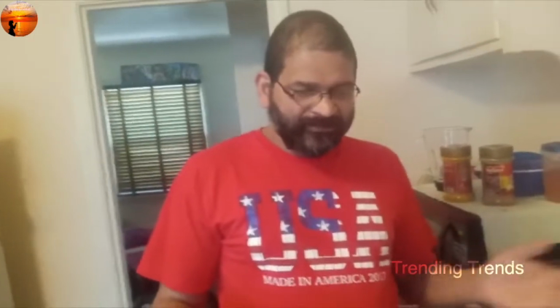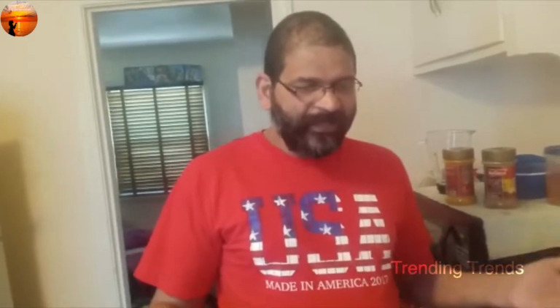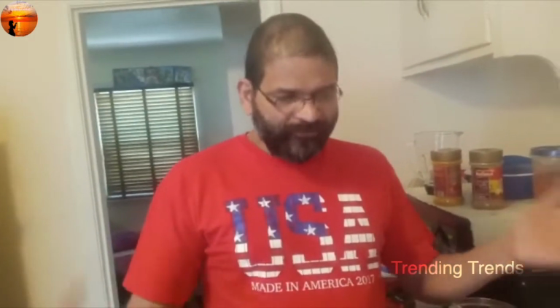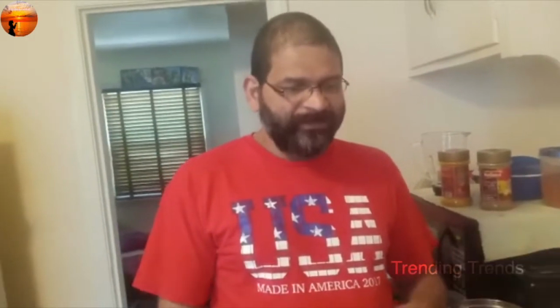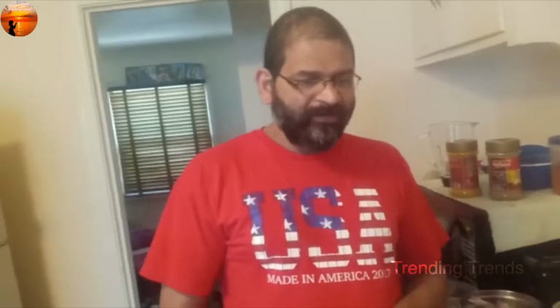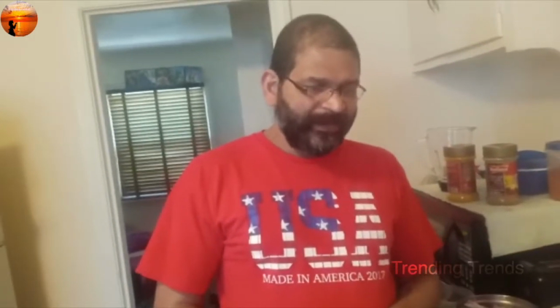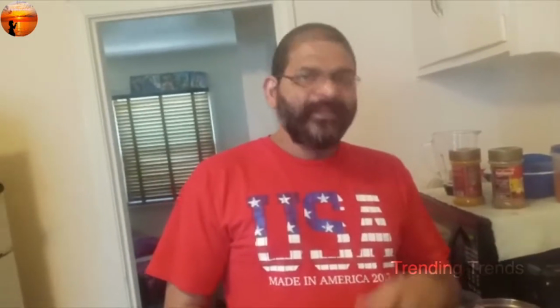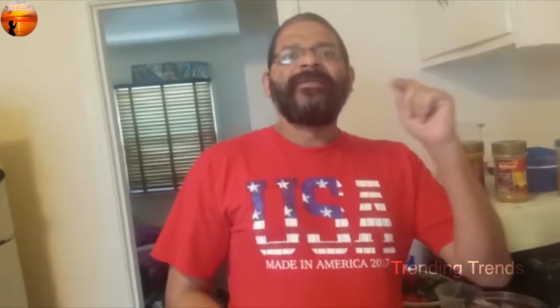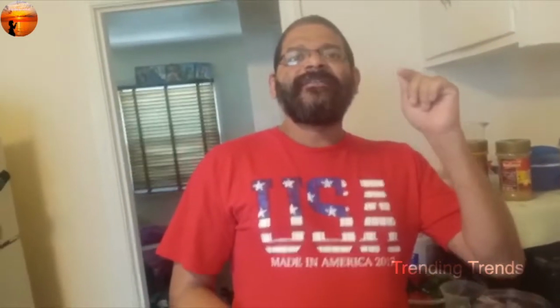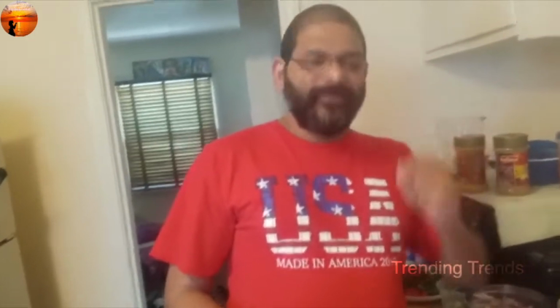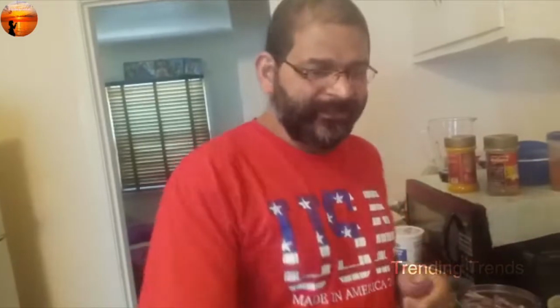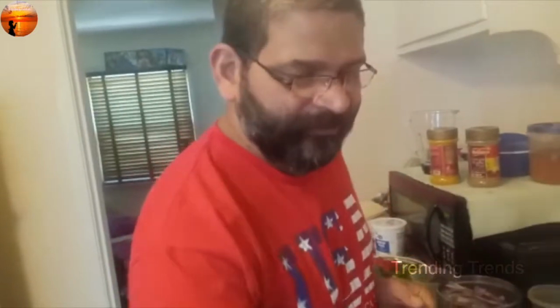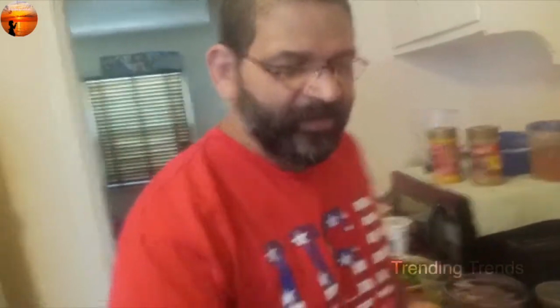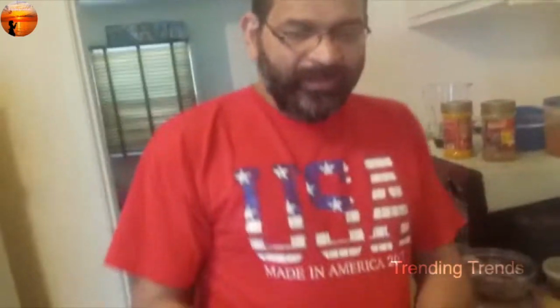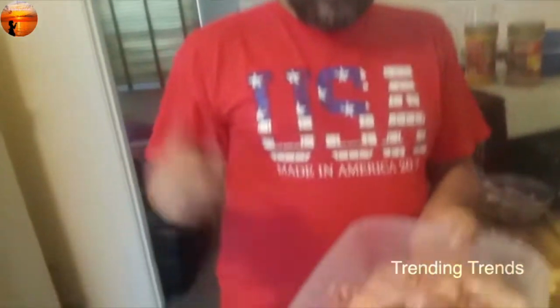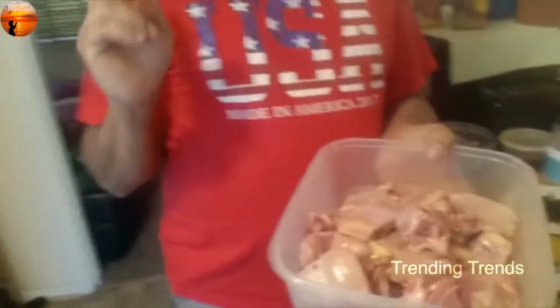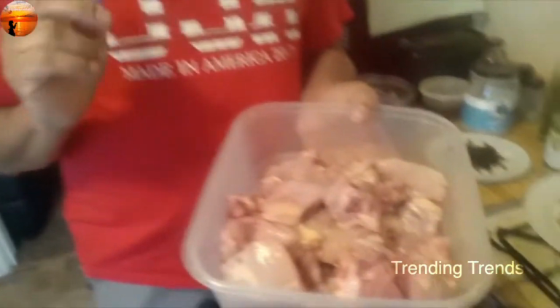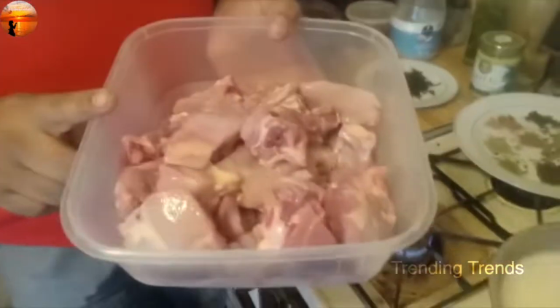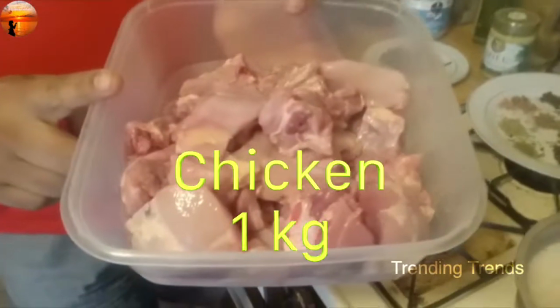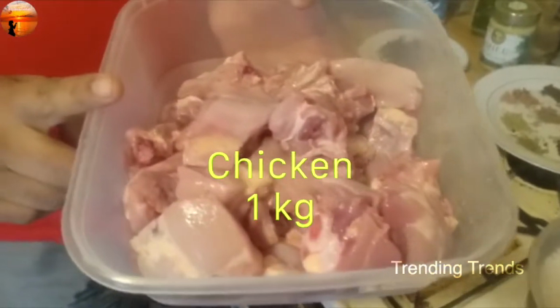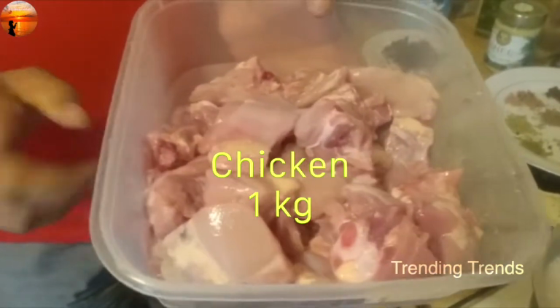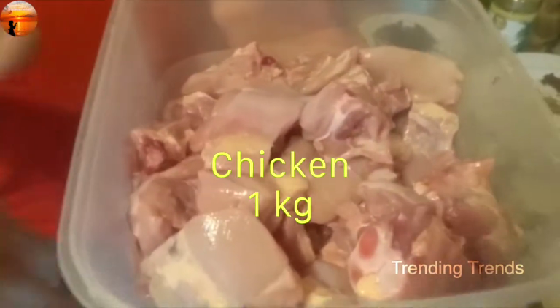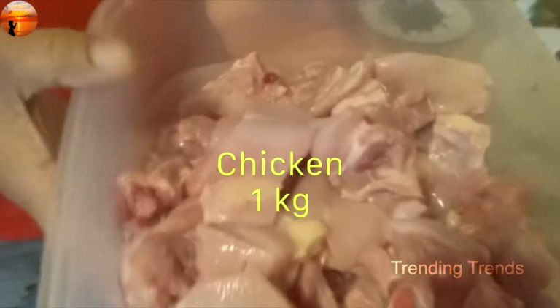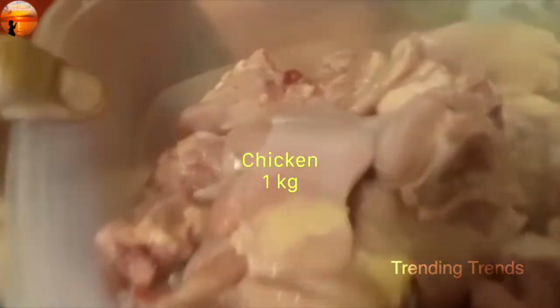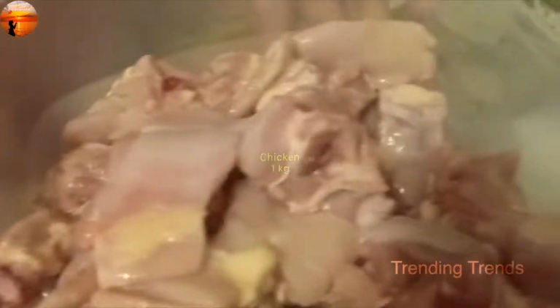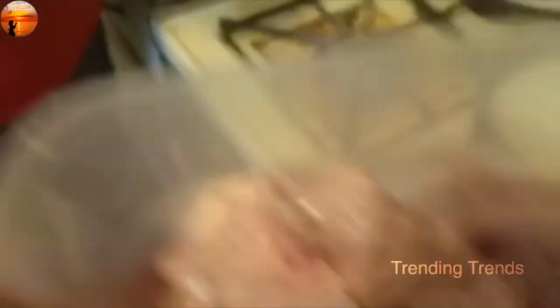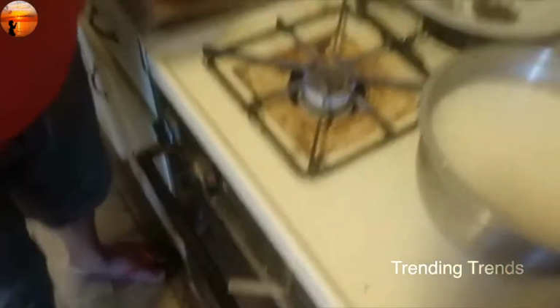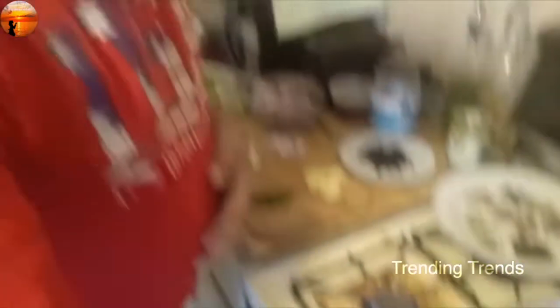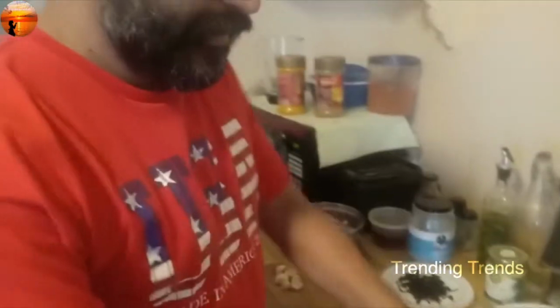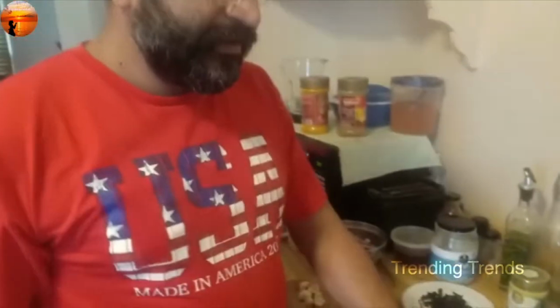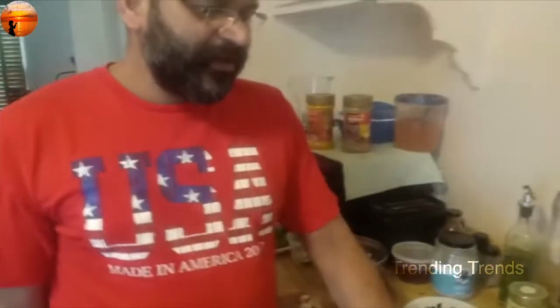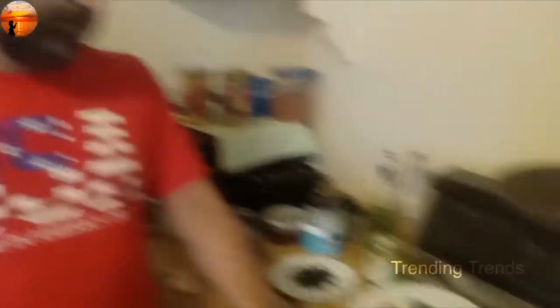I am eating a meal with chicken. This is the chicken I am using. And this is rice.